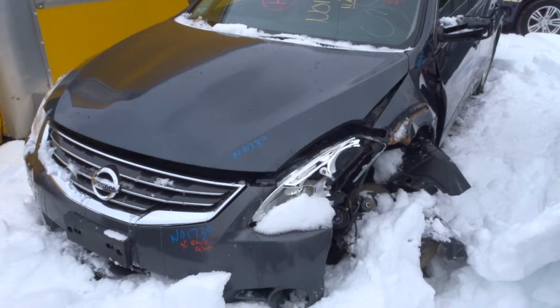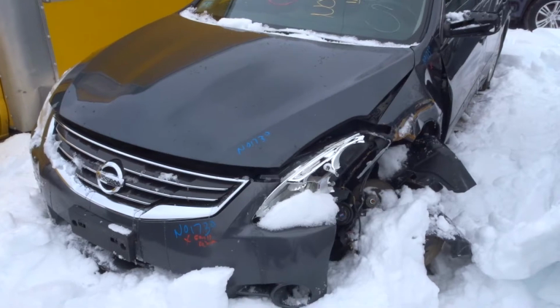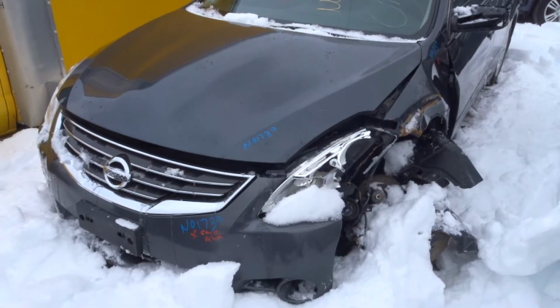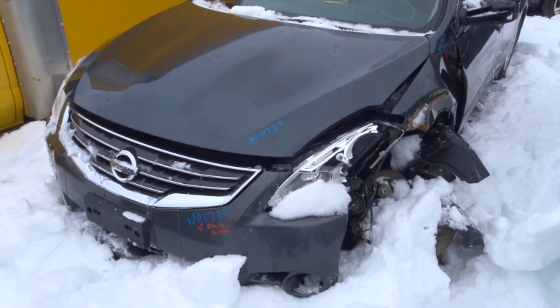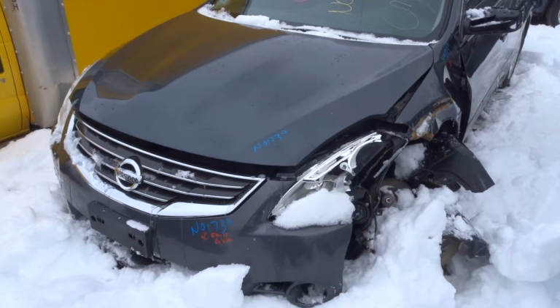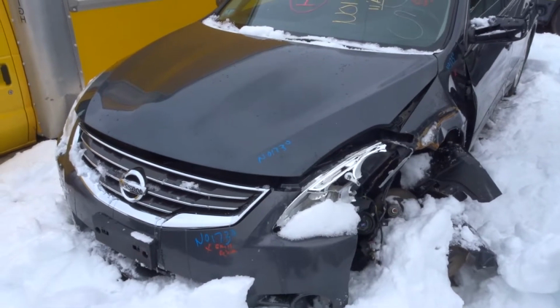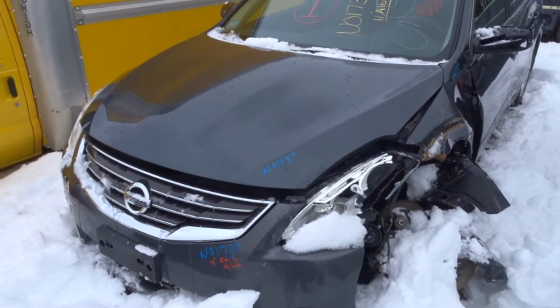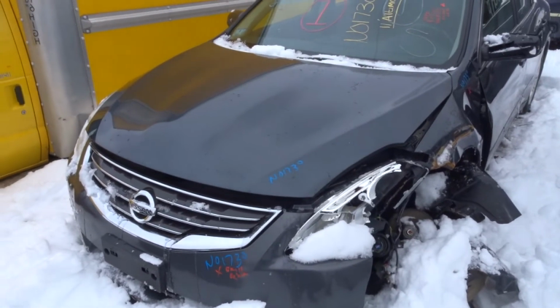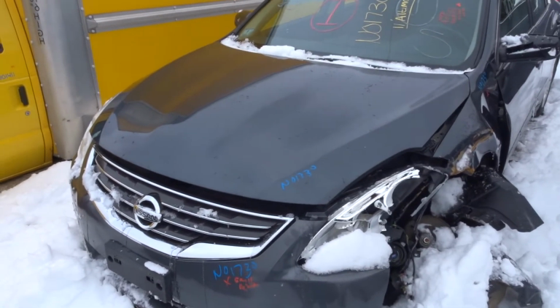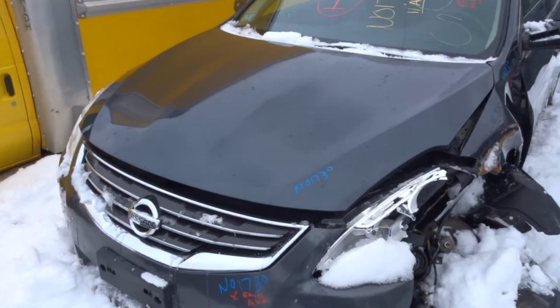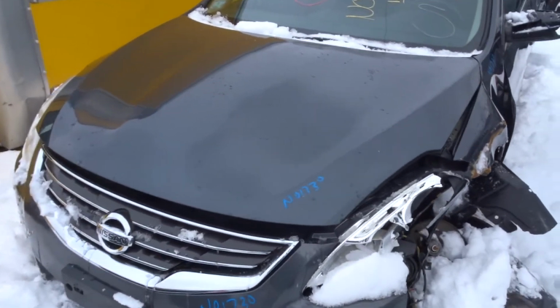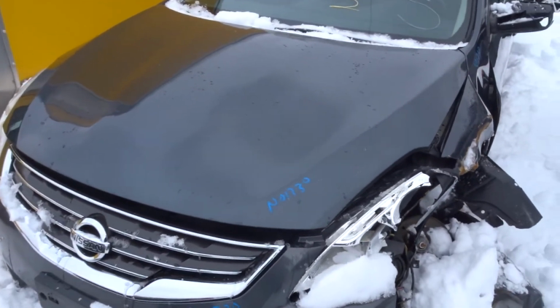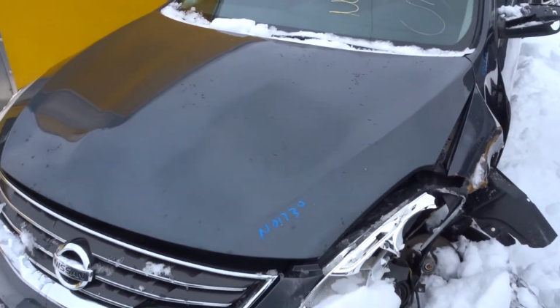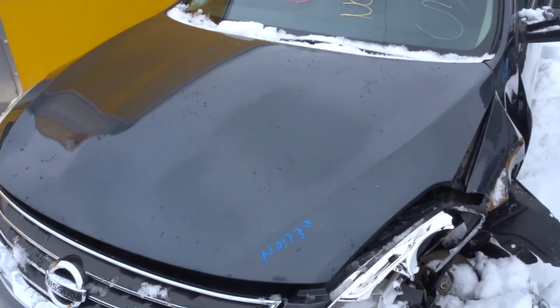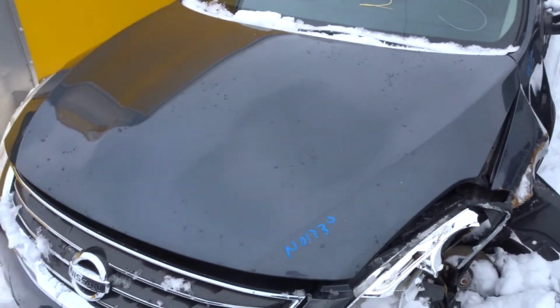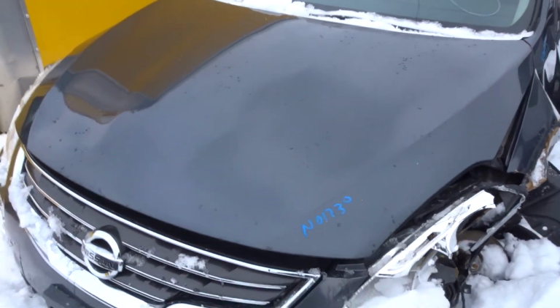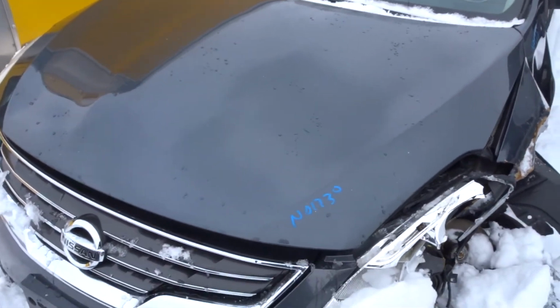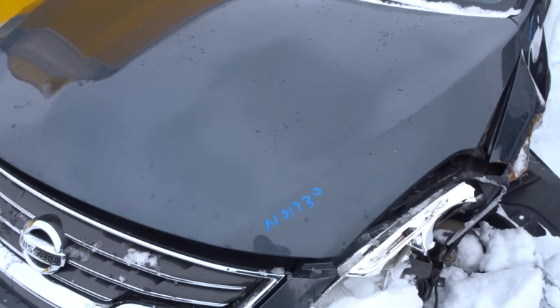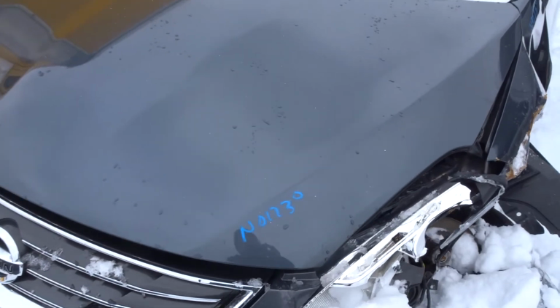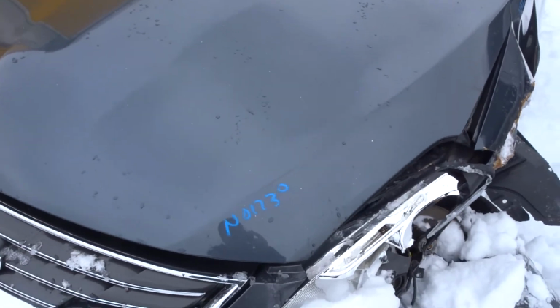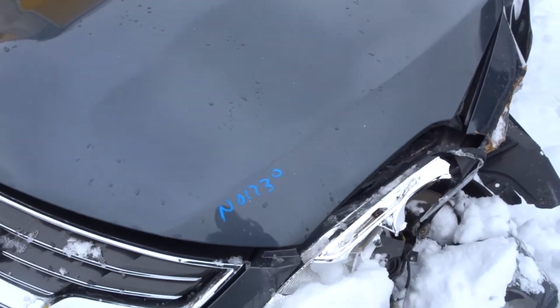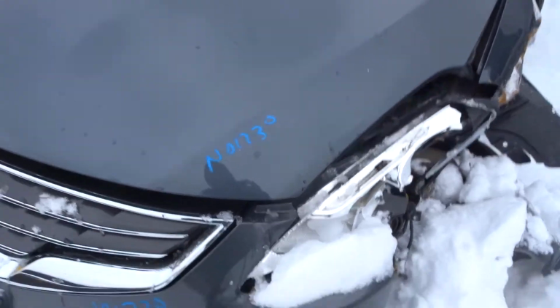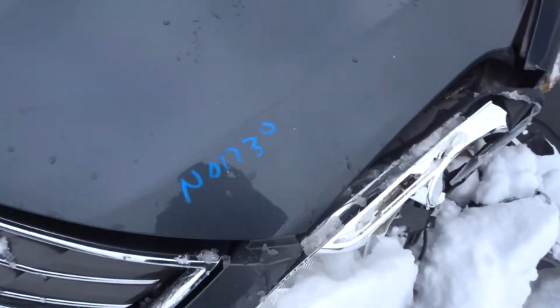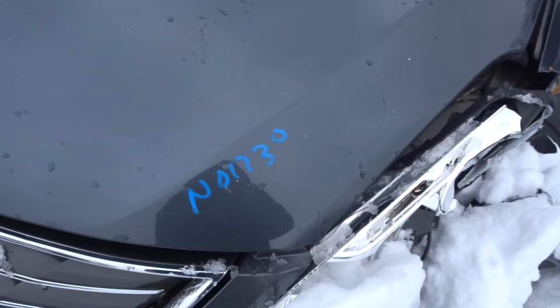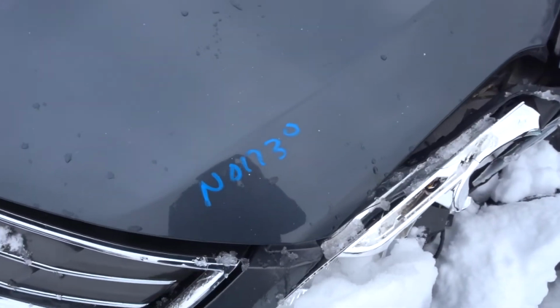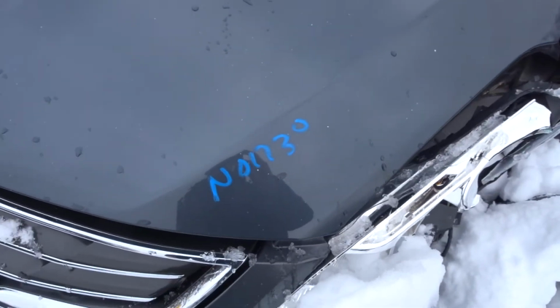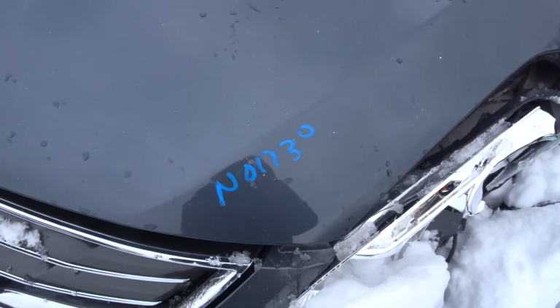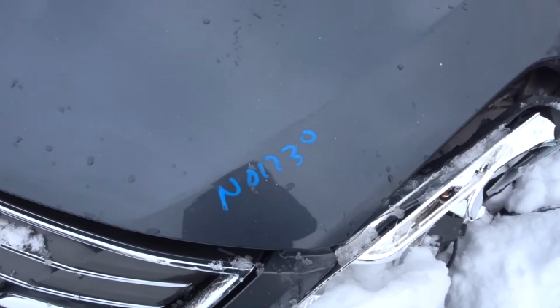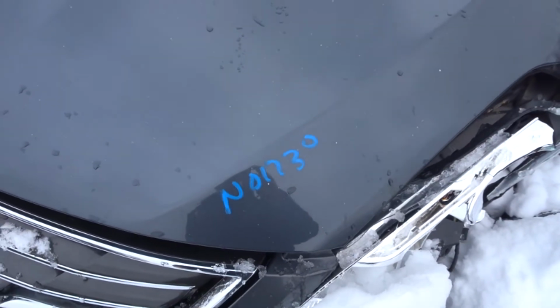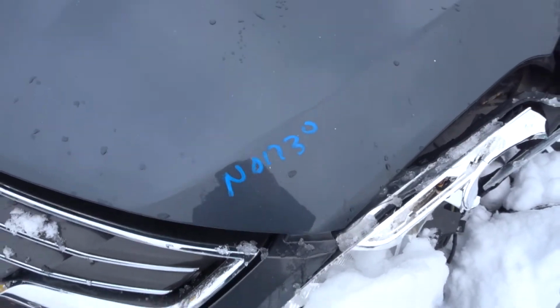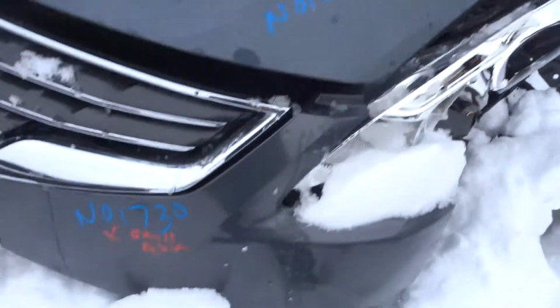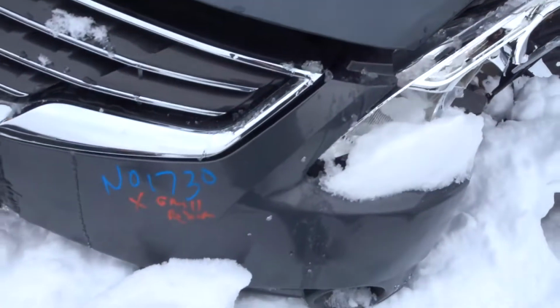Nuno Auto and Truck here today. Got a 2011 Nissan Altima with a four-cylinder CVT. Has 104K, stock number NL1730.